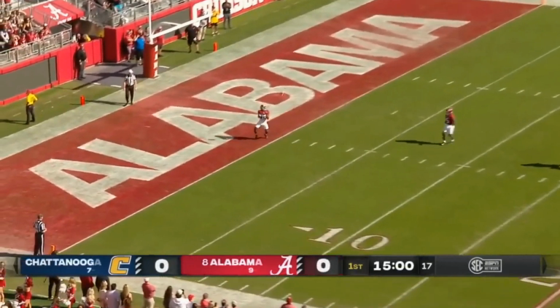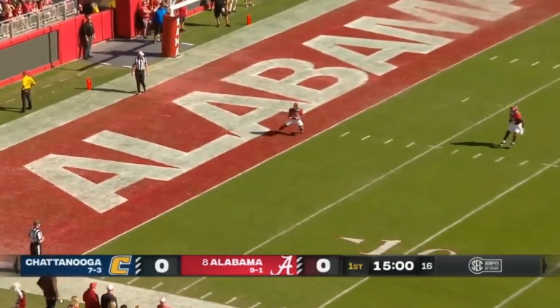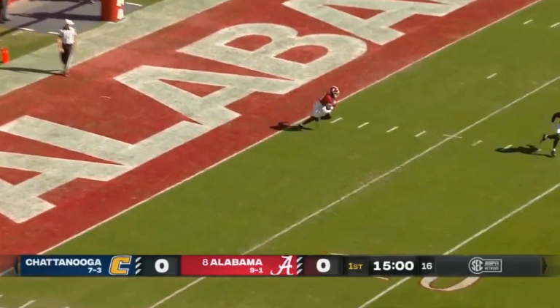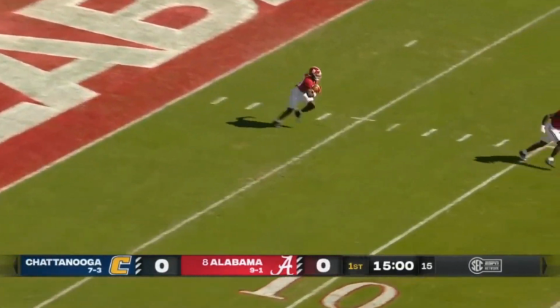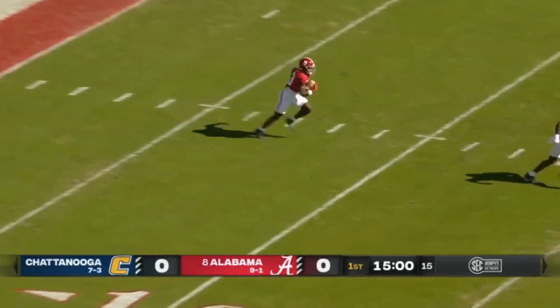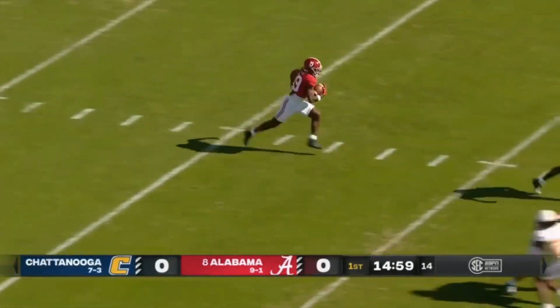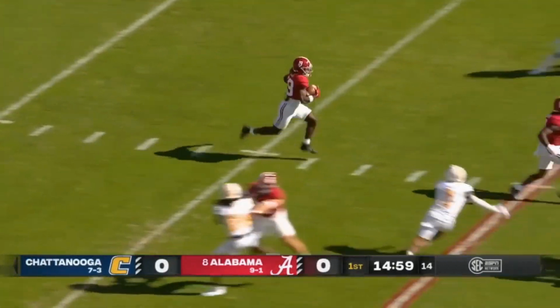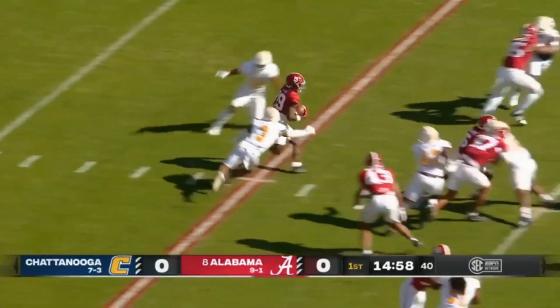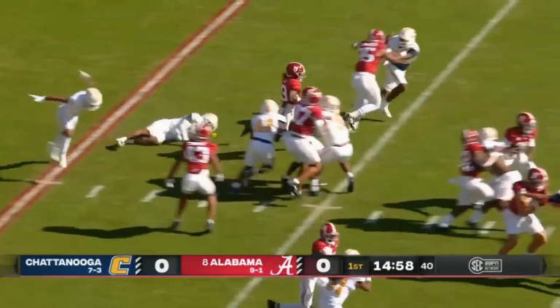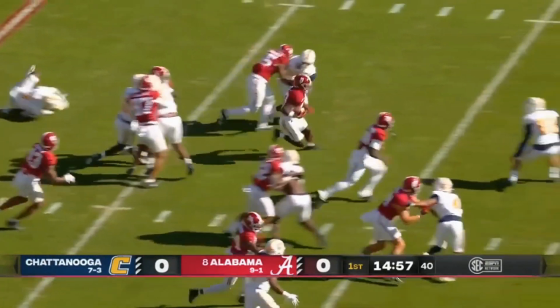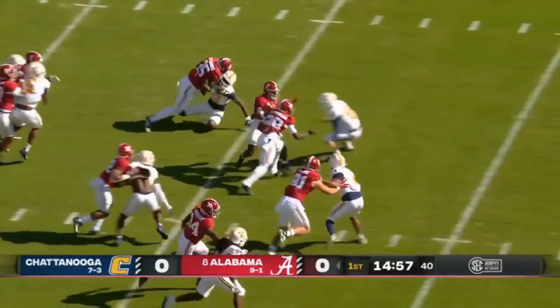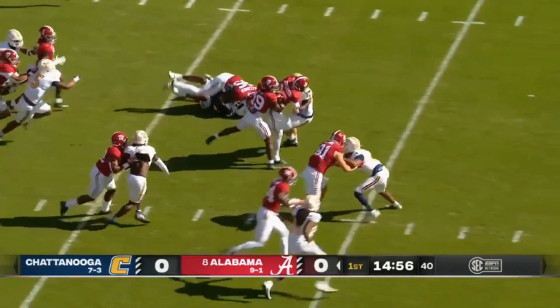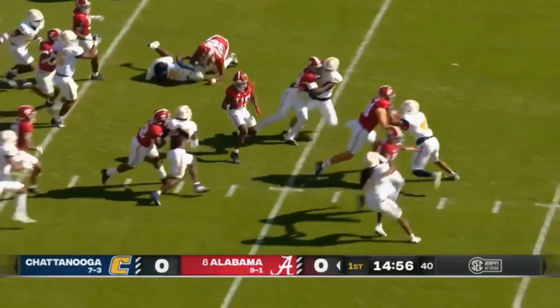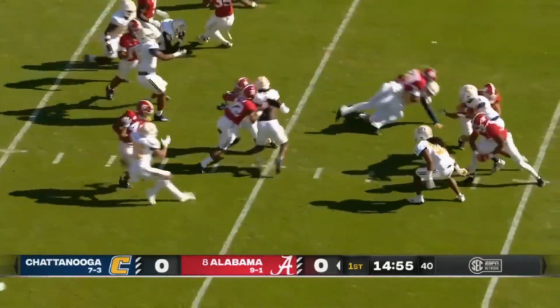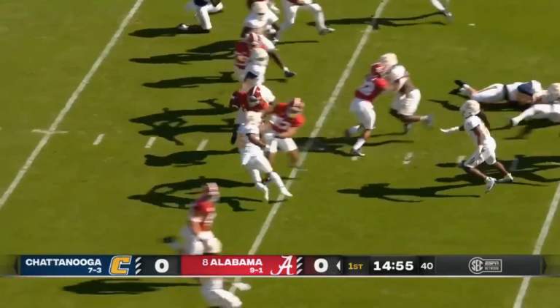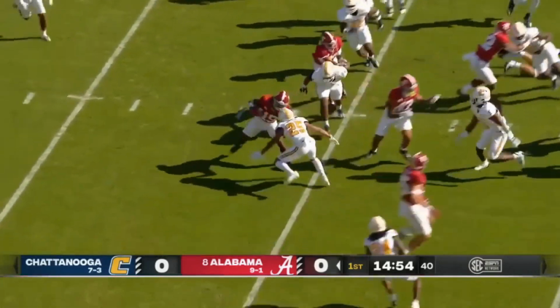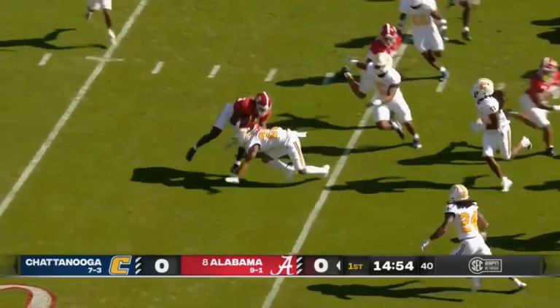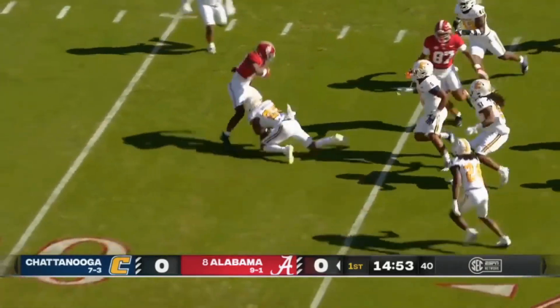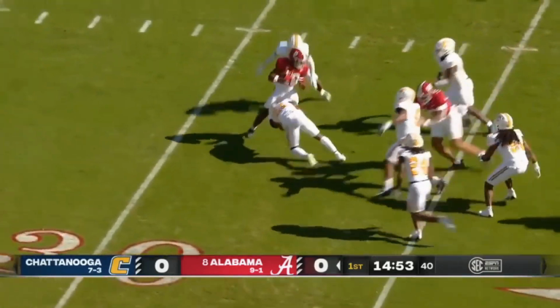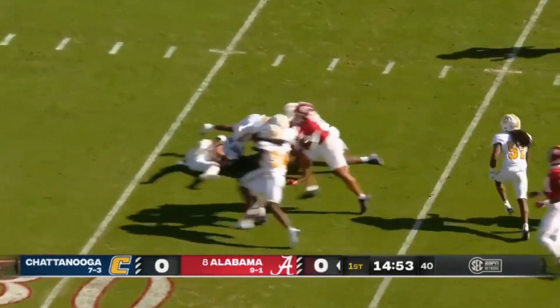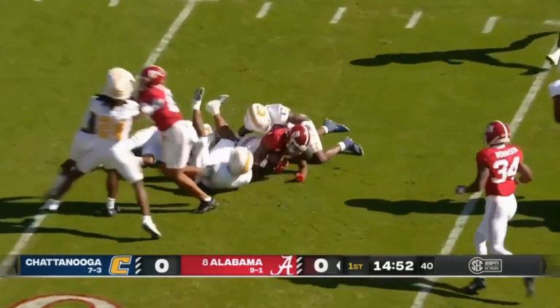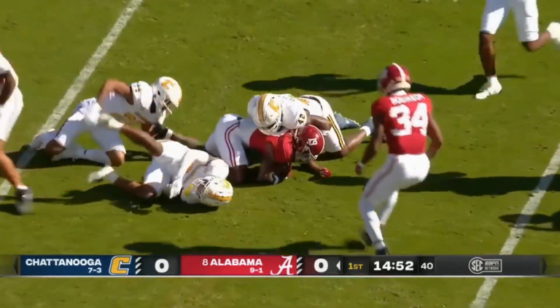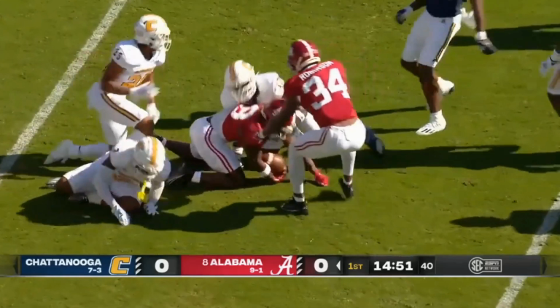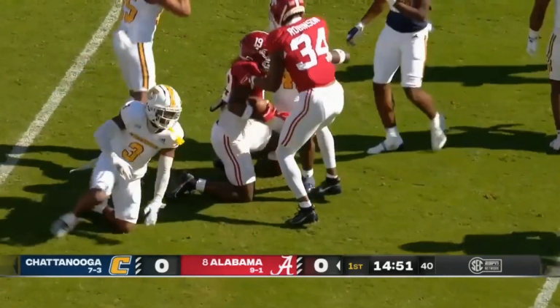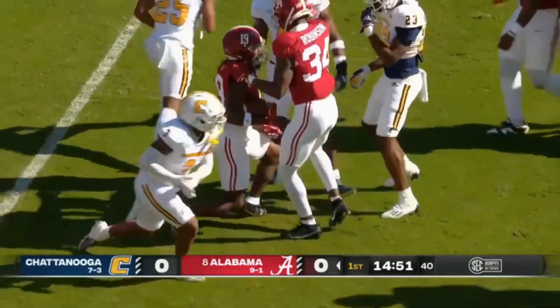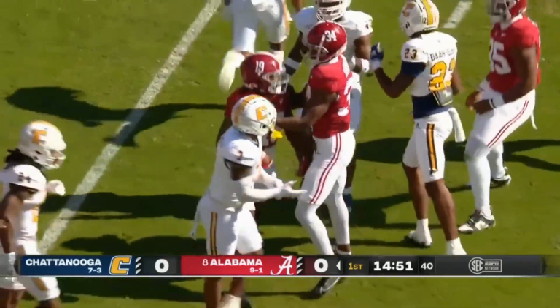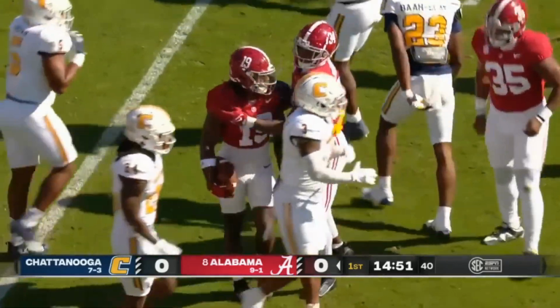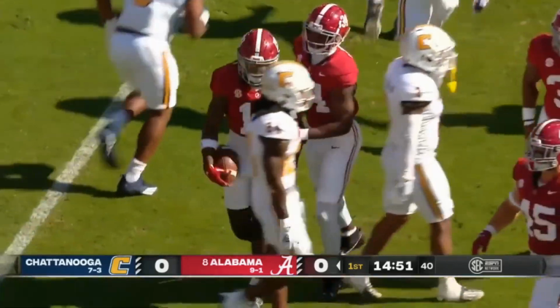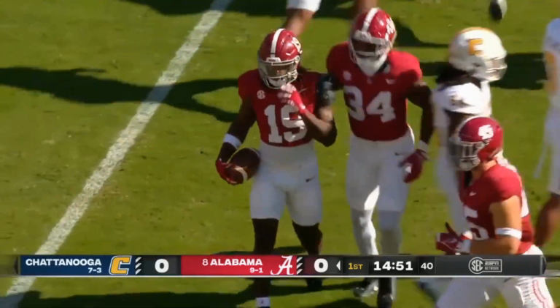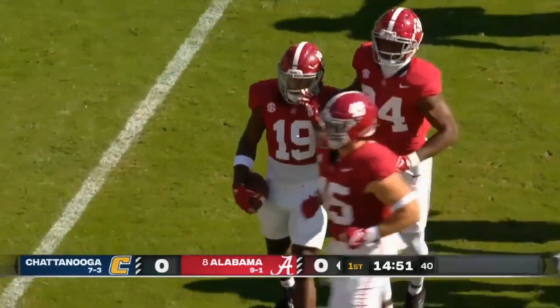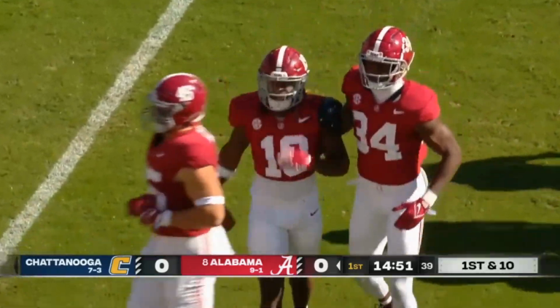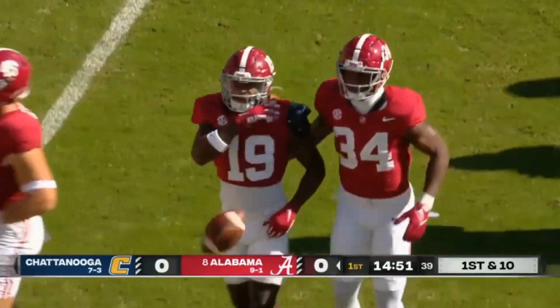Chattanooga's won the toss. They elect to defer. They will kick it off. Kendrick Law on the return. Has some room up the middle. Still on his feet, trying to bounce to the outside, and eventually will be brought down at the 33-yard line. A return of 33.